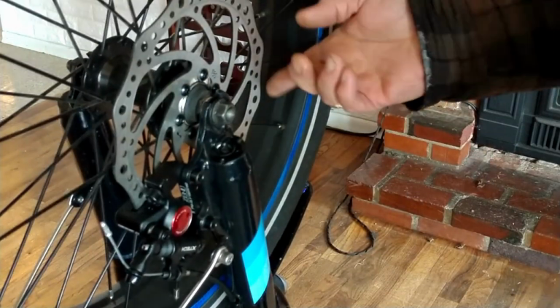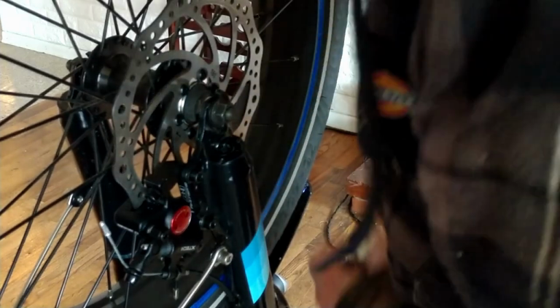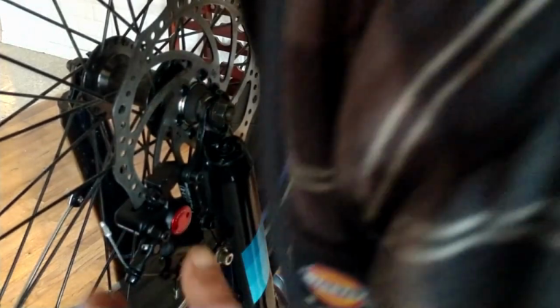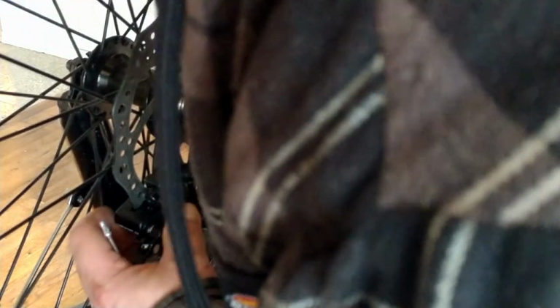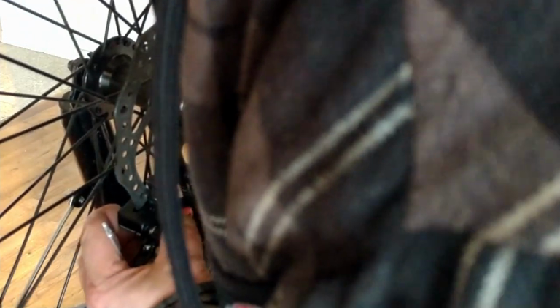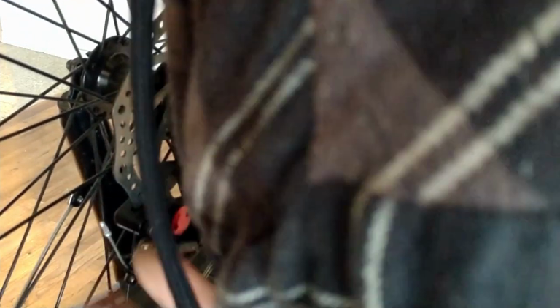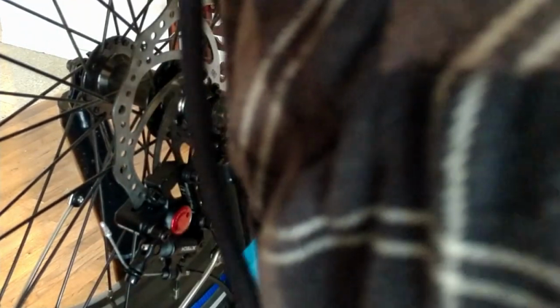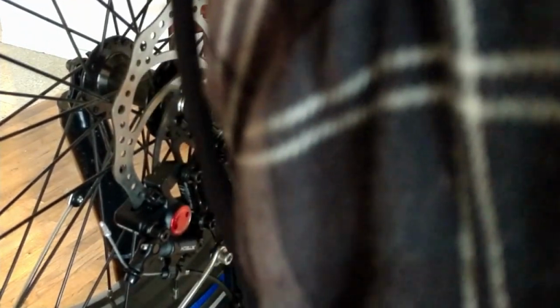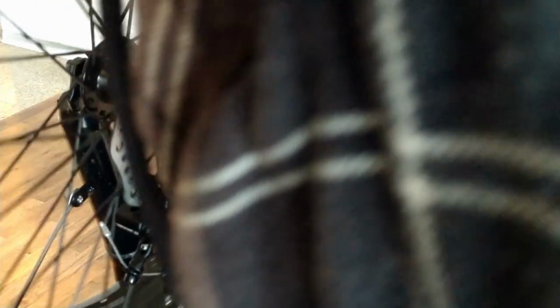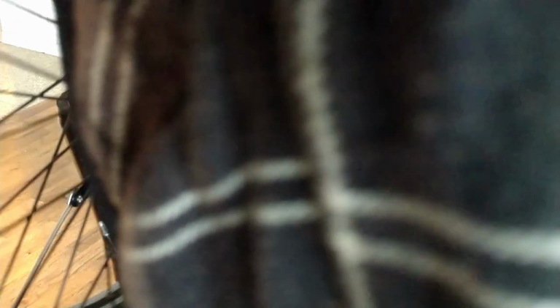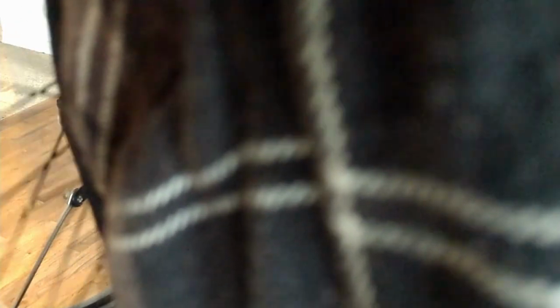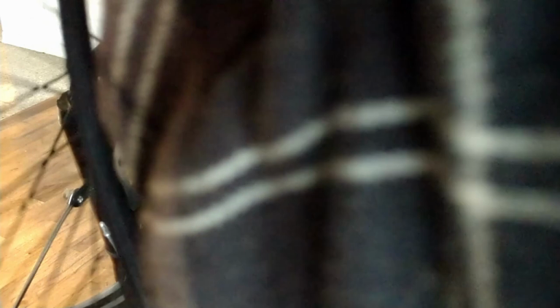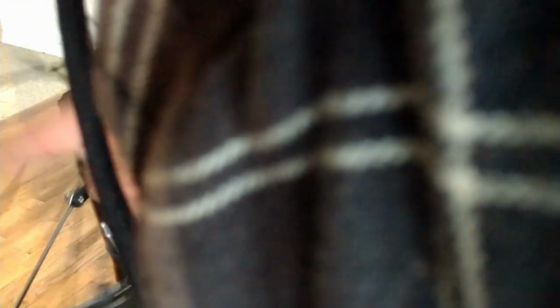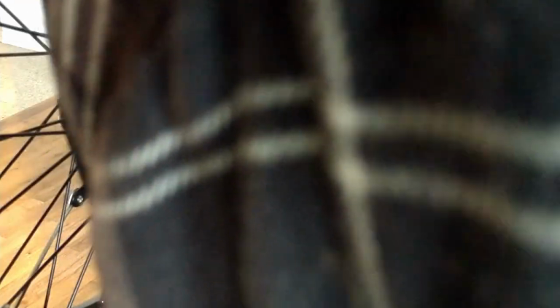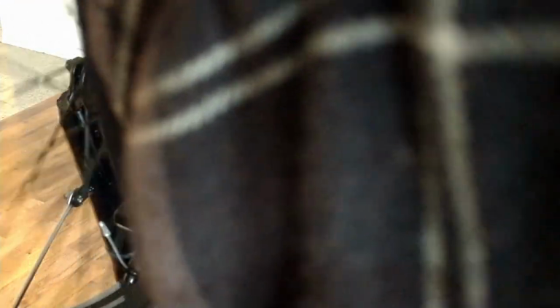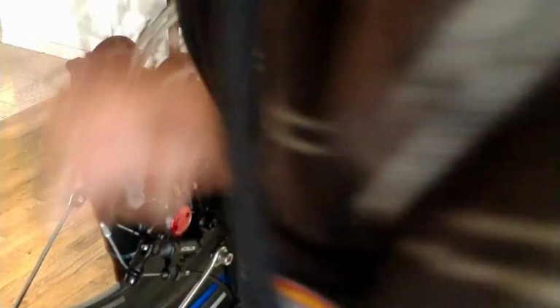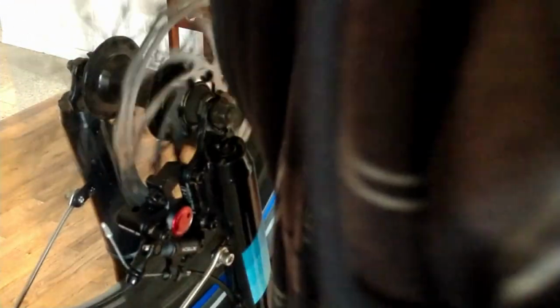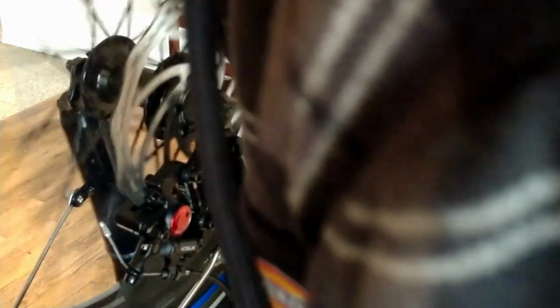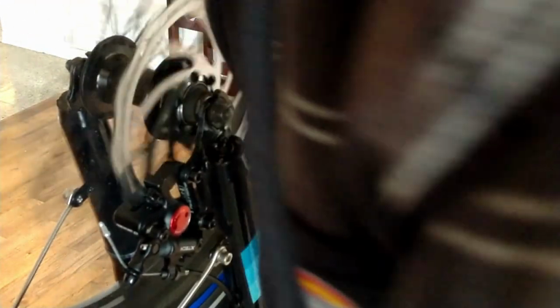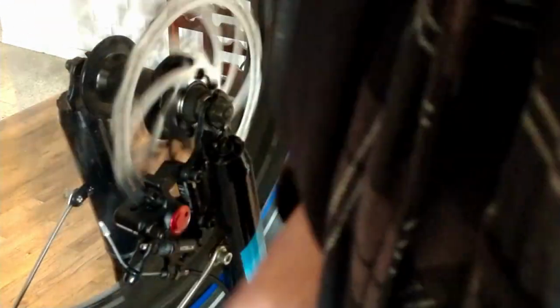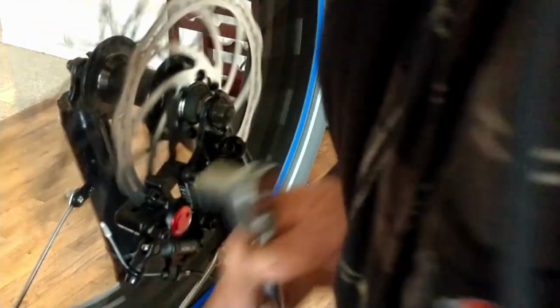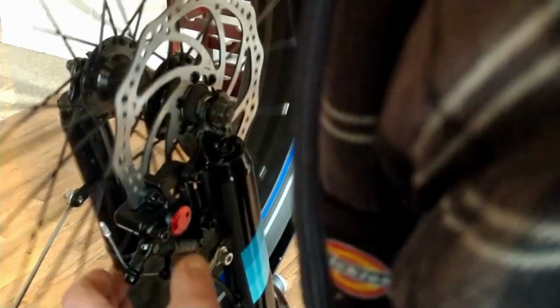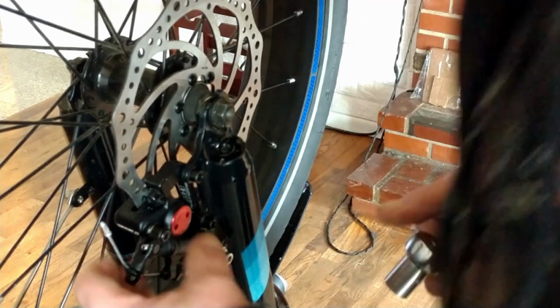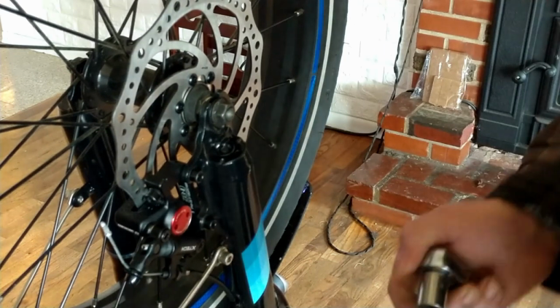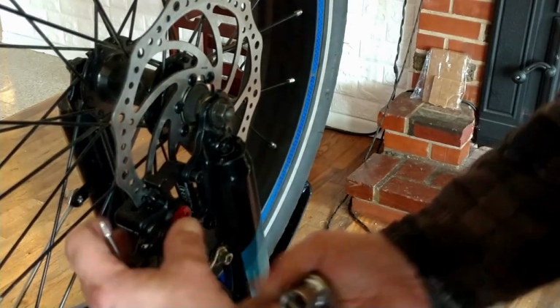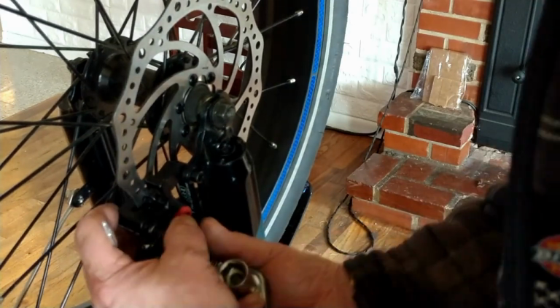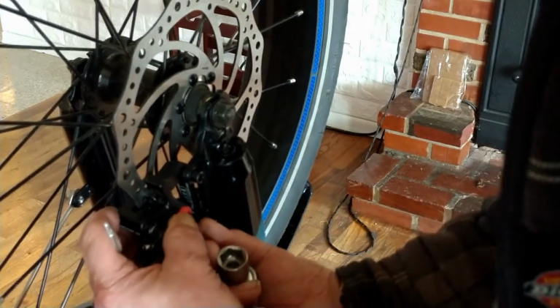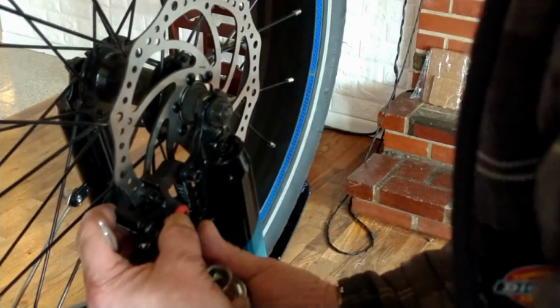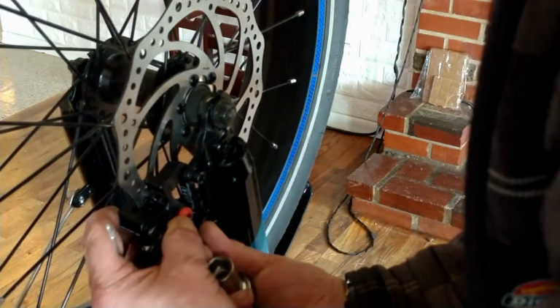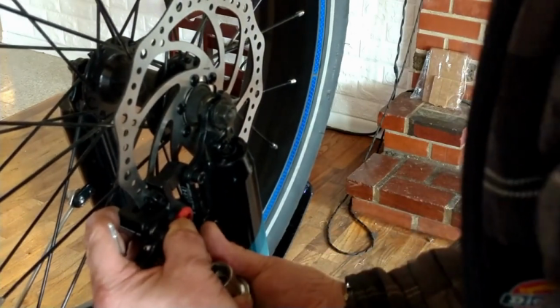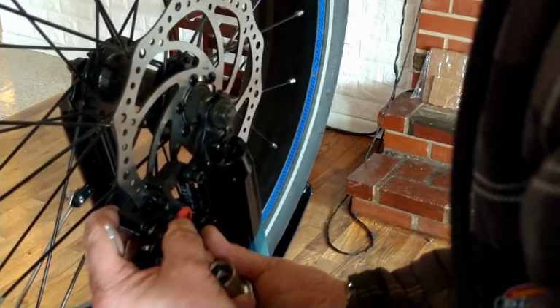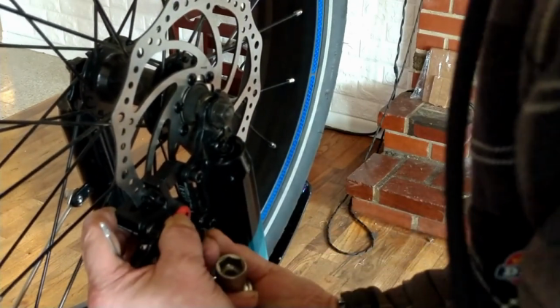The good news is we are definitely not hitting the spokes. I can actually see clearance between the caliper and that area.